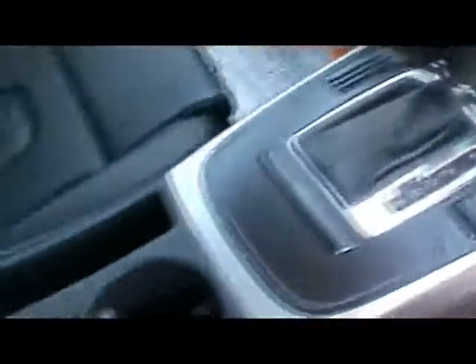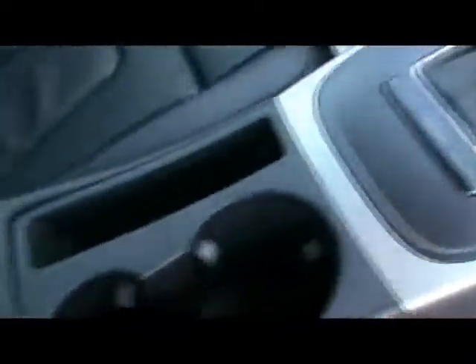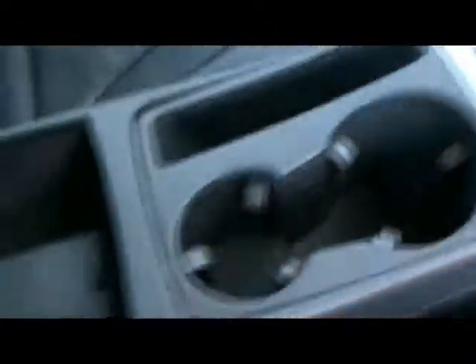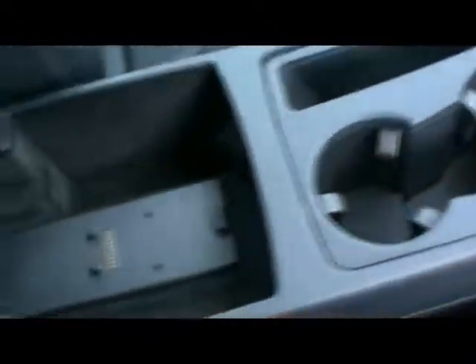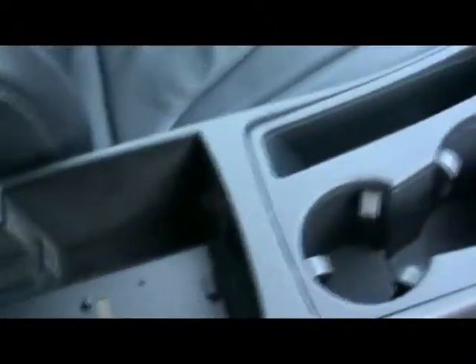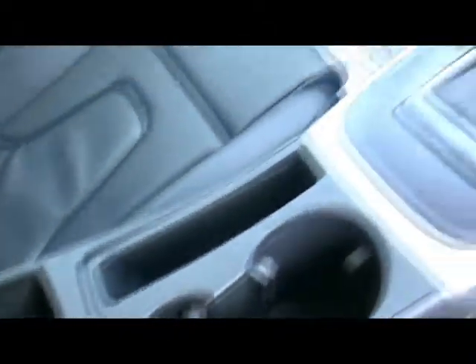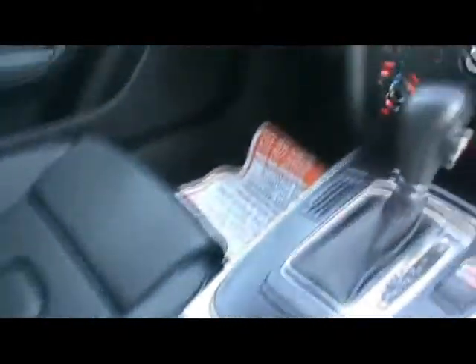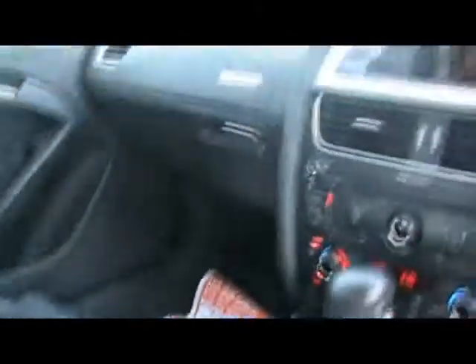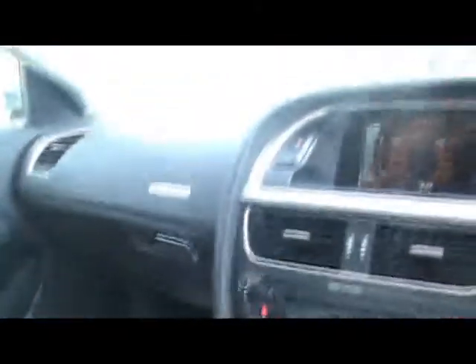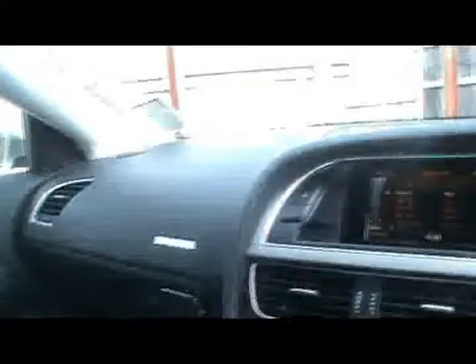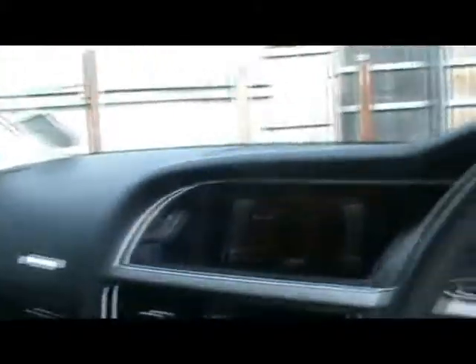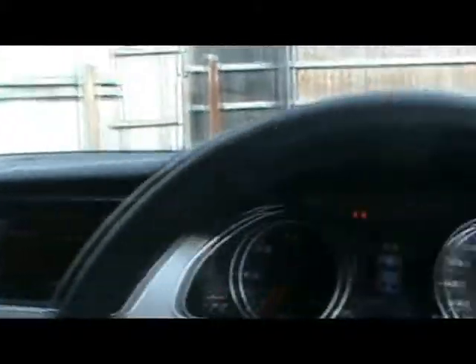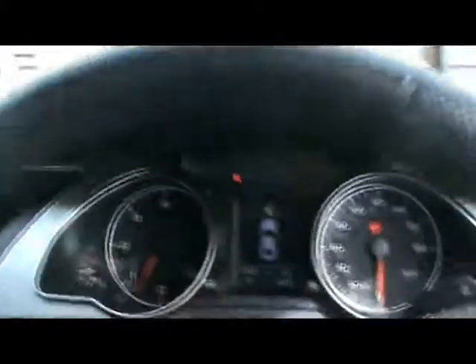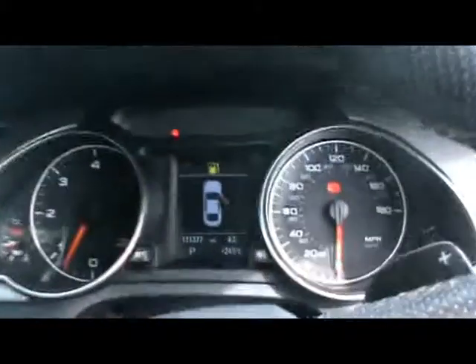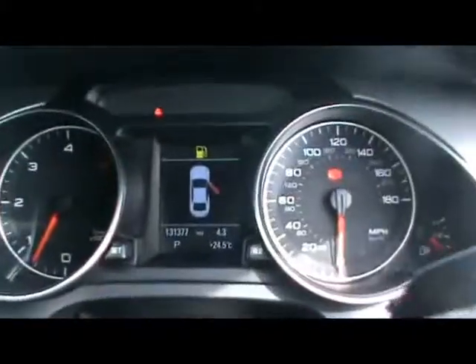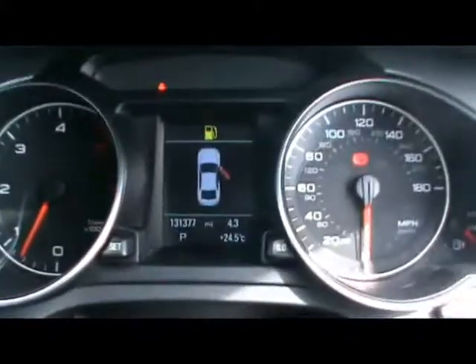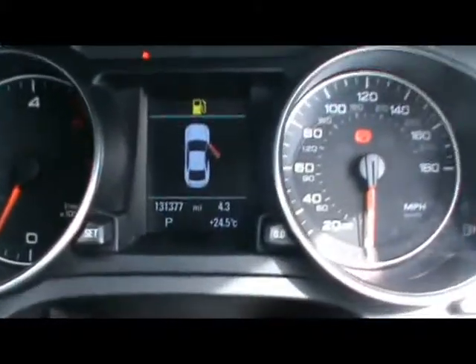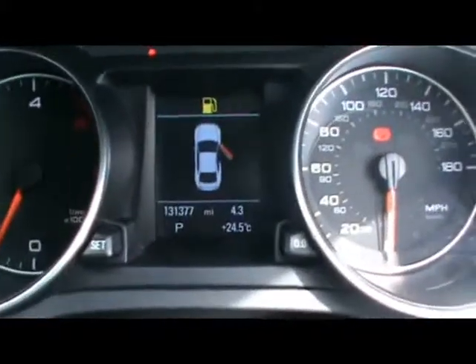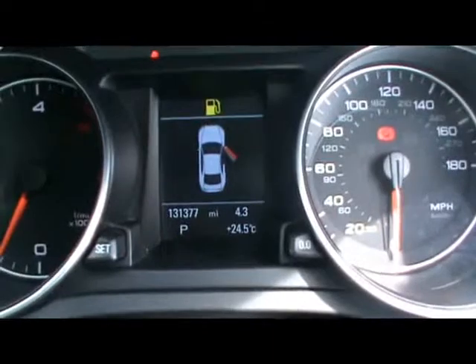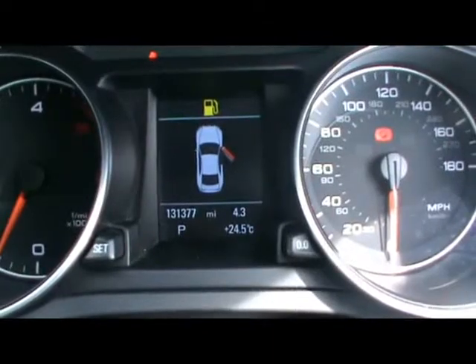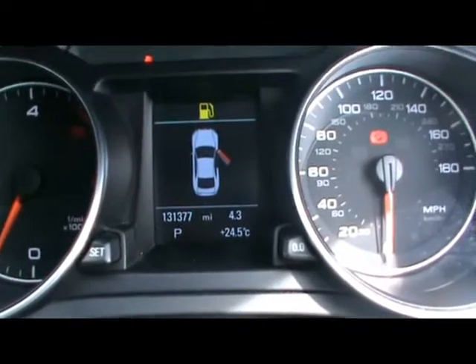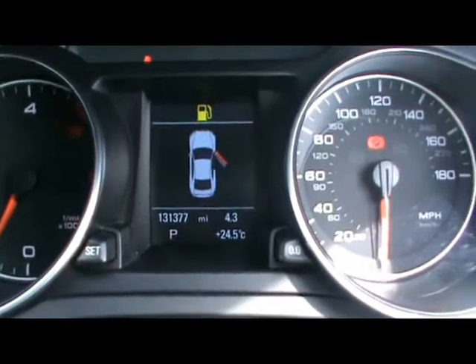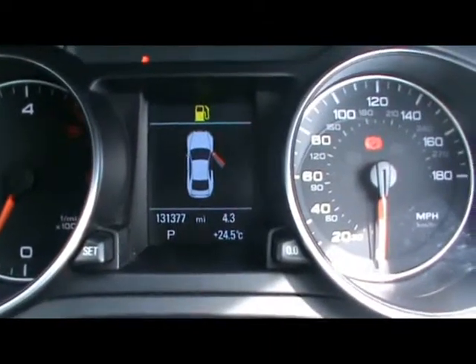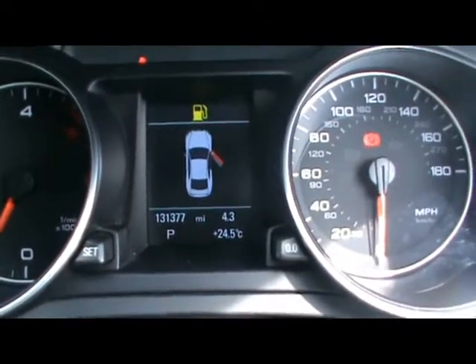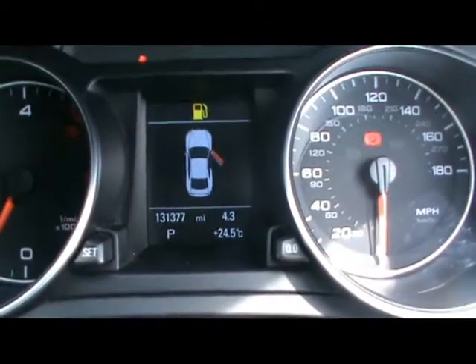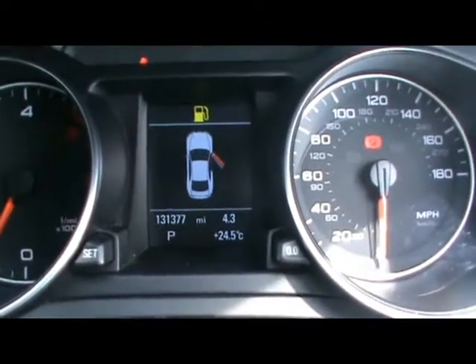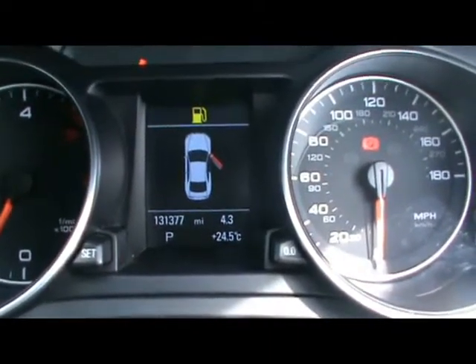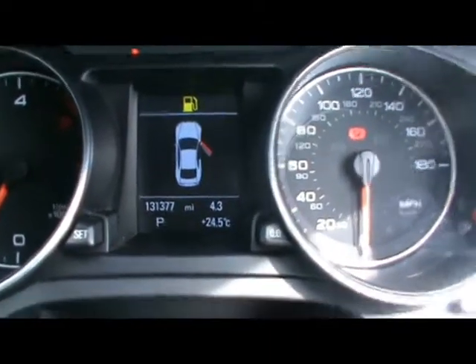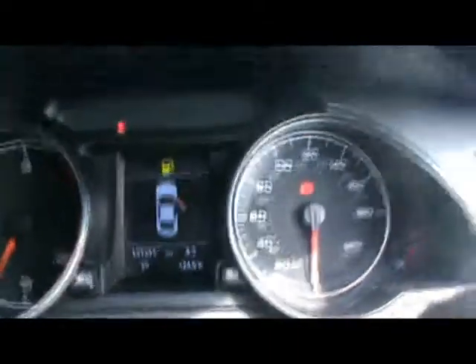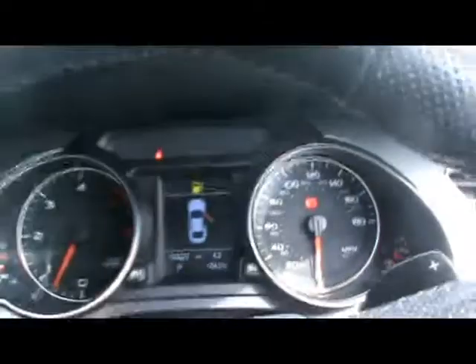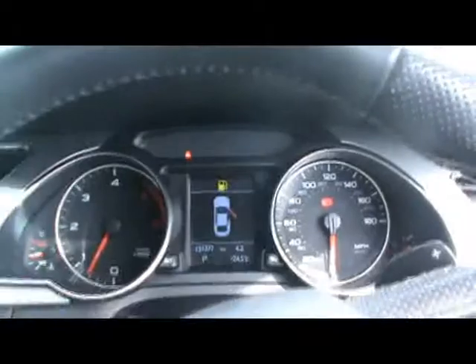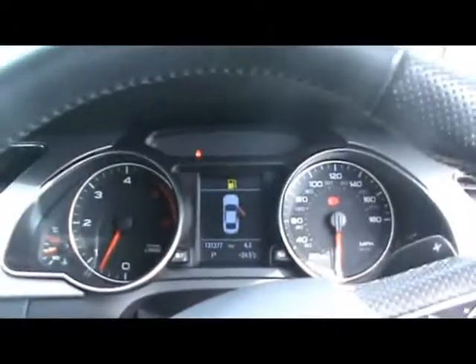Various cup holders and storage compartments in the centre console. You can see the car has covered 131,000 miles. If you'd like any more information on this car, please don't hesitate to contact us. Thanks for watching.